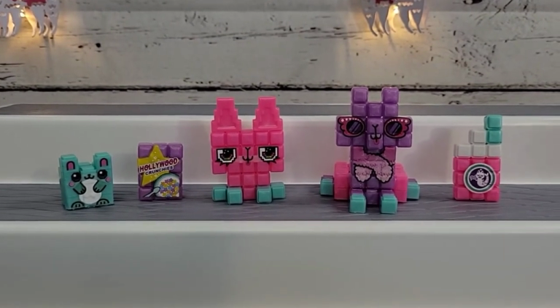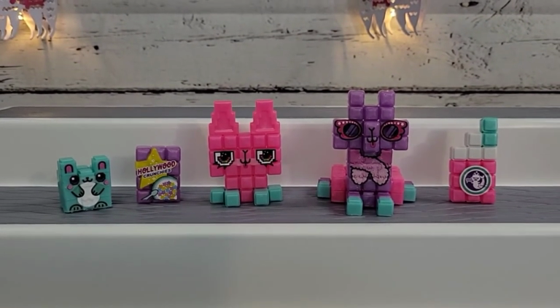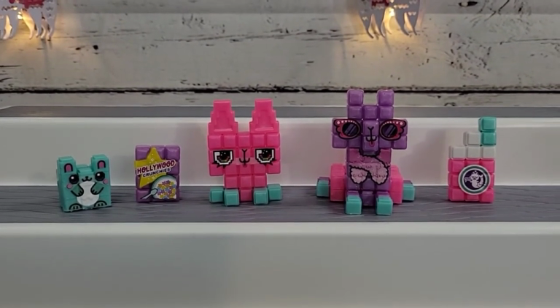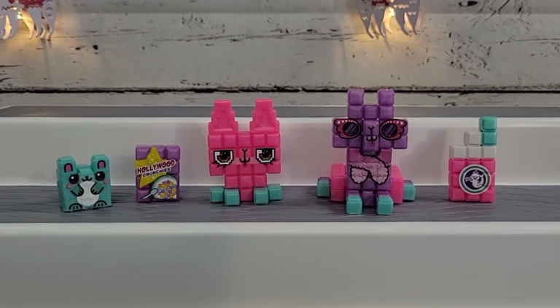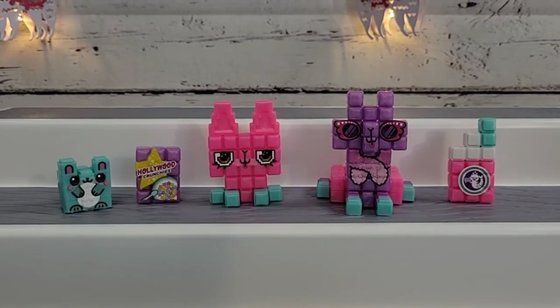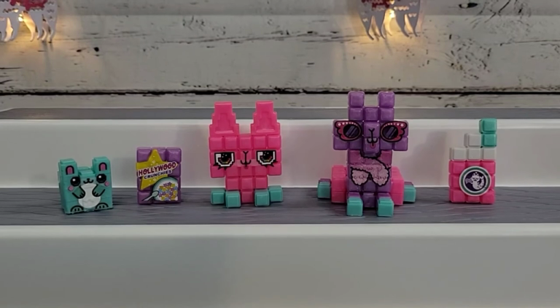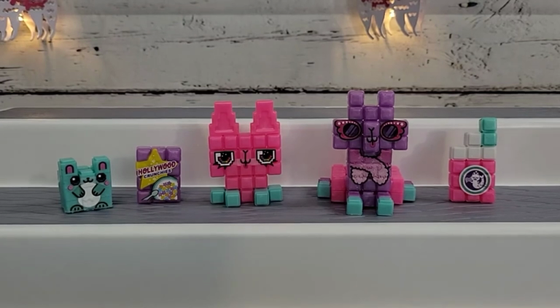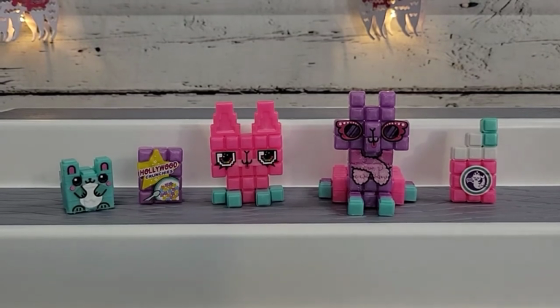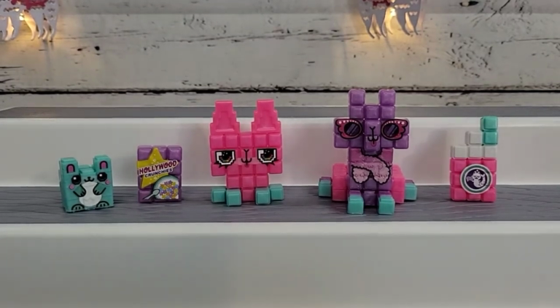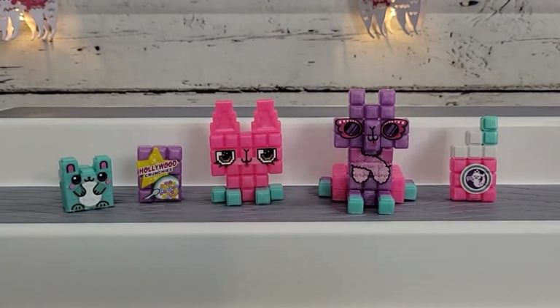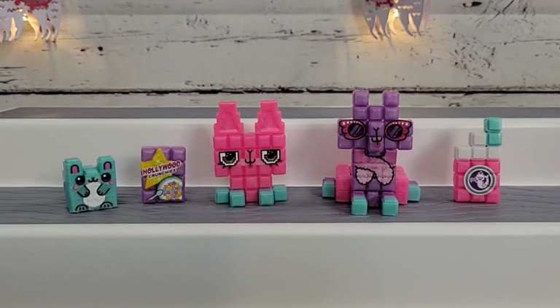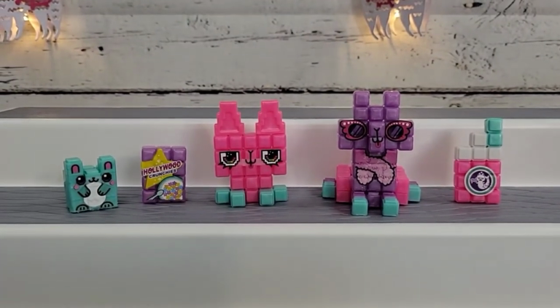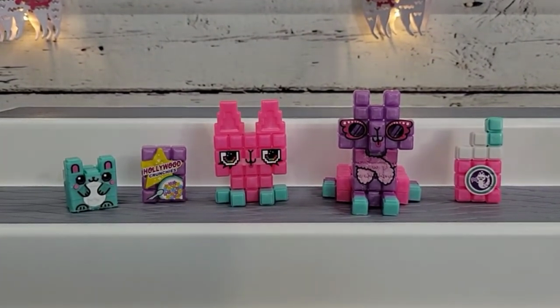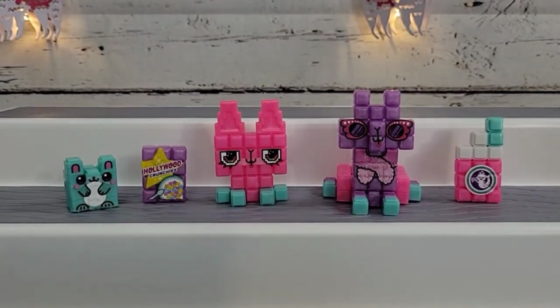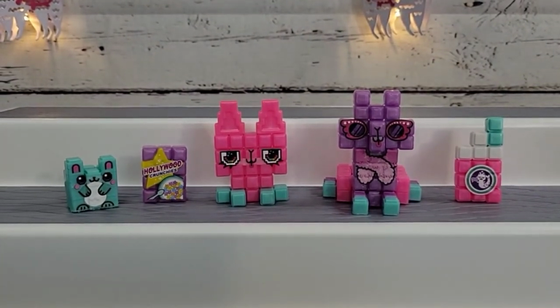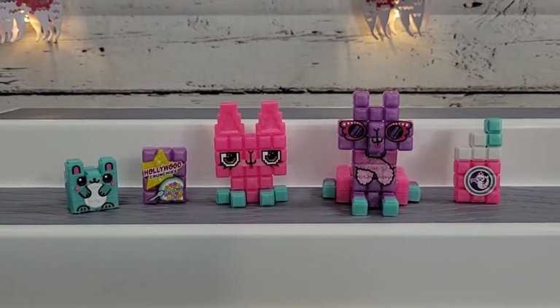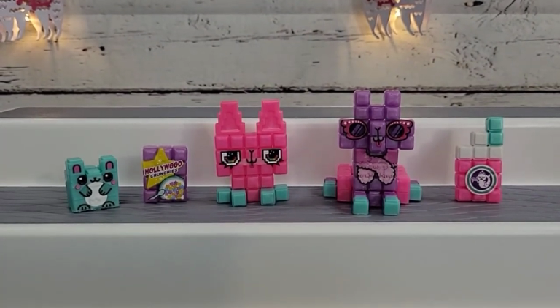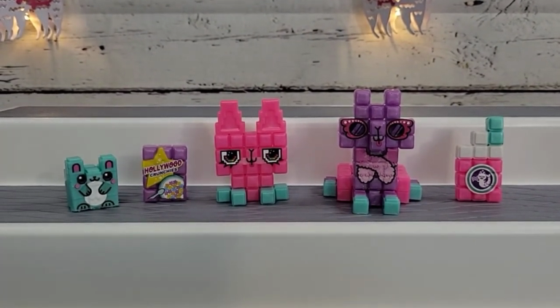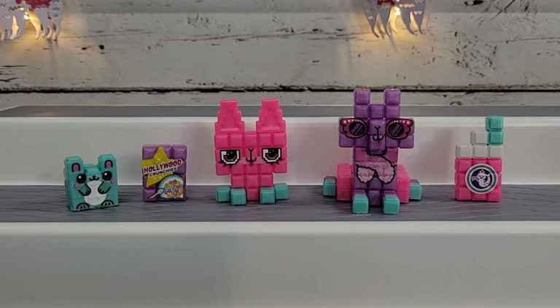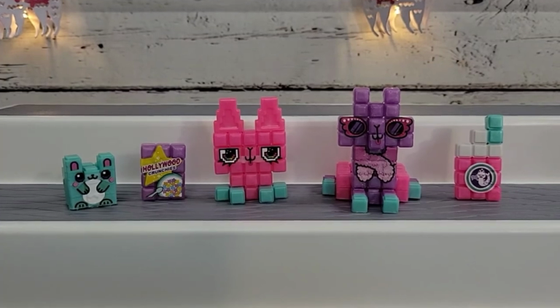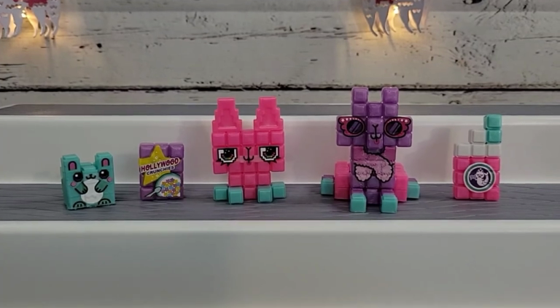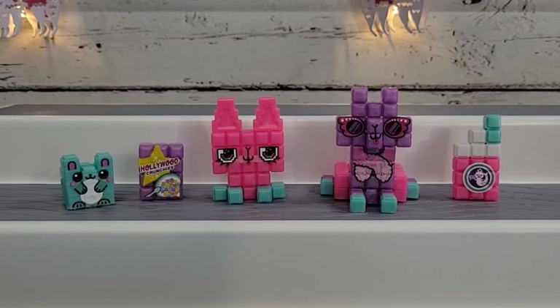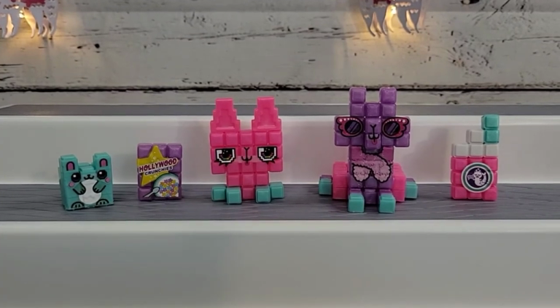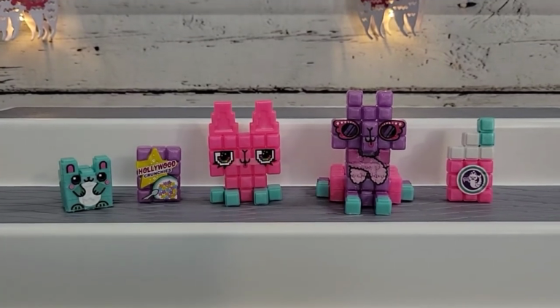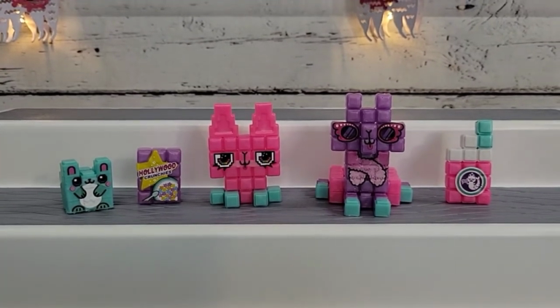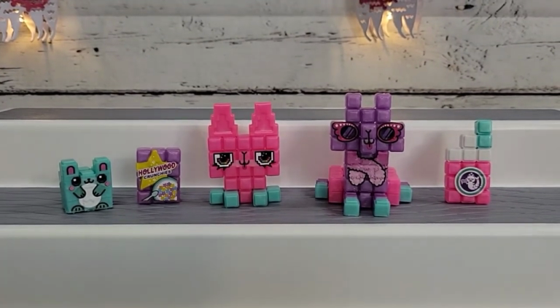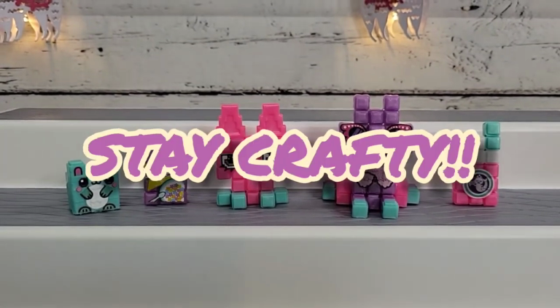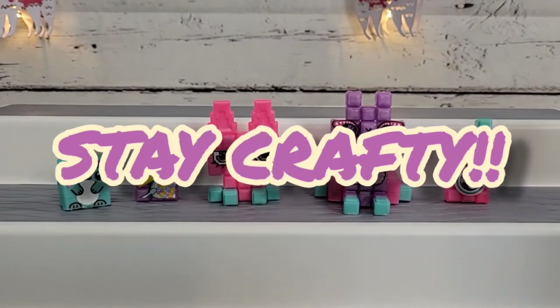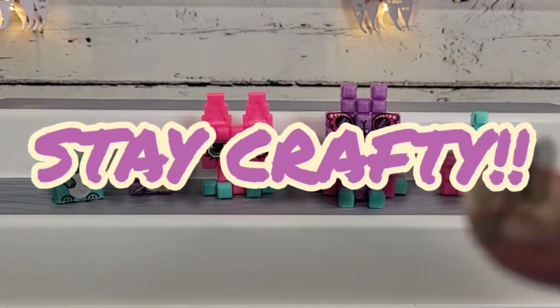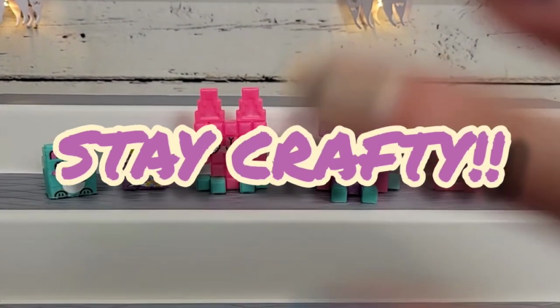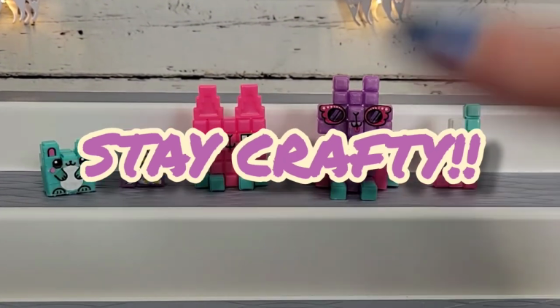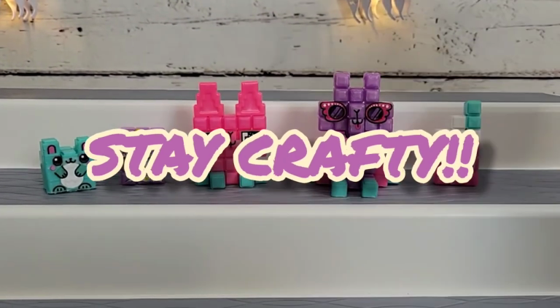It took a little longer to dry because I used more water, but they're pretty solid. I have them displayed on my dresser and I'm pretty pleased with it. I'd really like to know your thoughts on these little Pixel Bits — leave me a comment down below. I'm so glad to finally get this video out to you guys. Until next time, take care of yourselves and others — see you in the next video, bye!